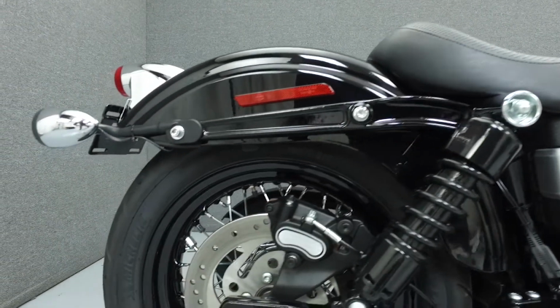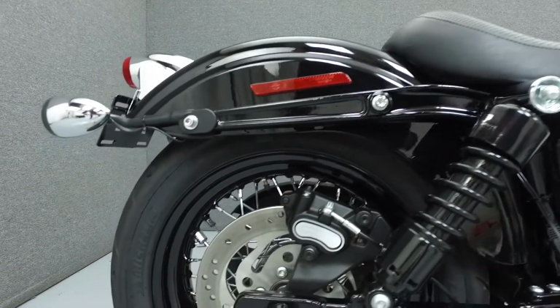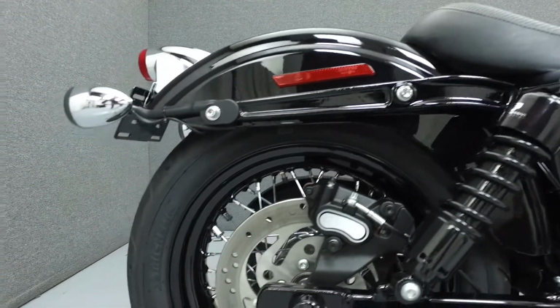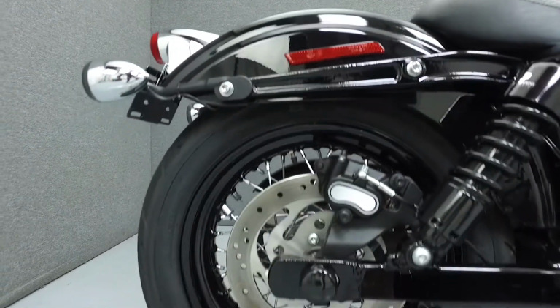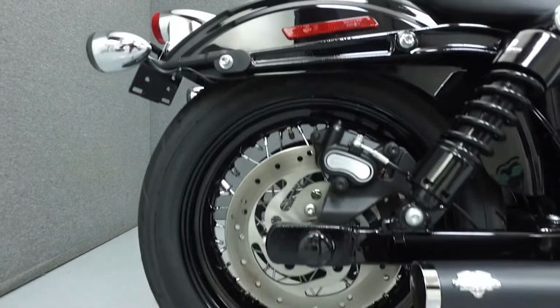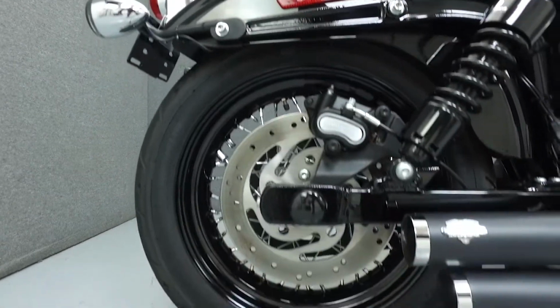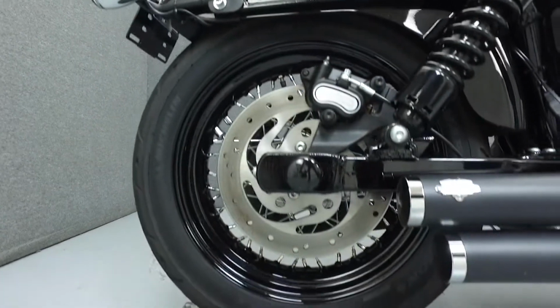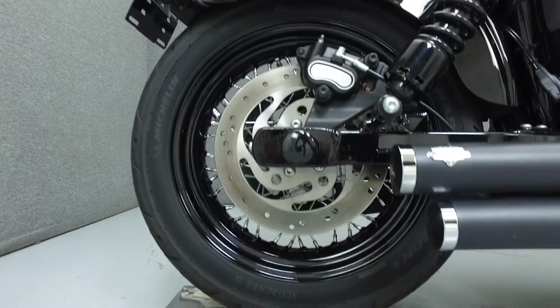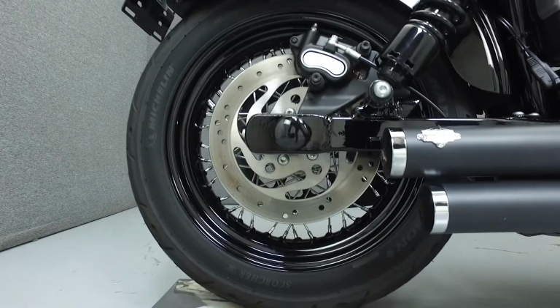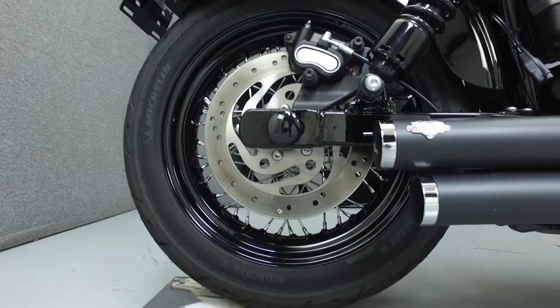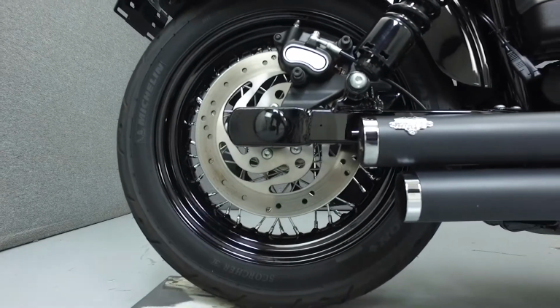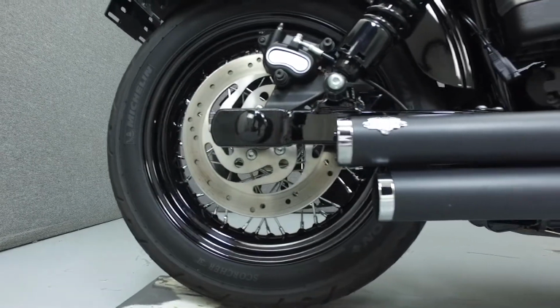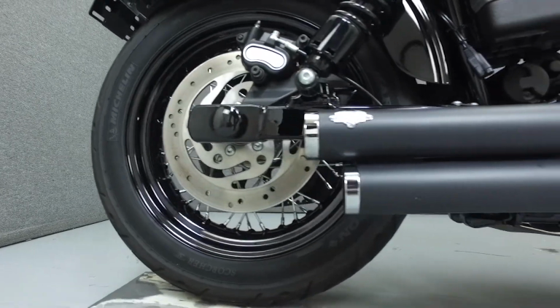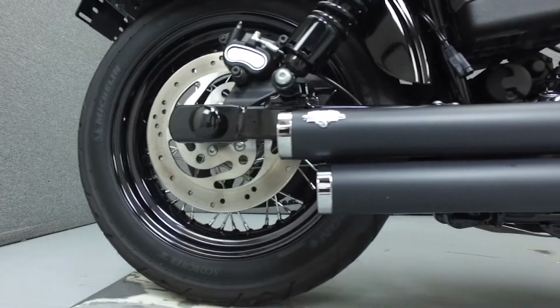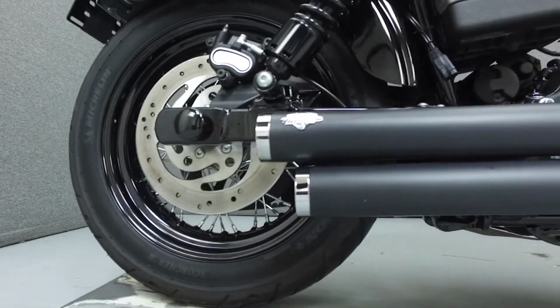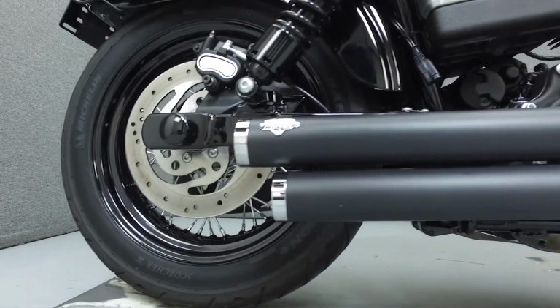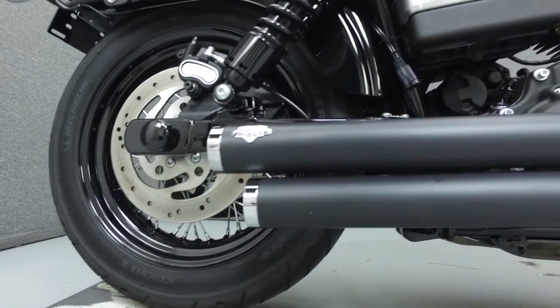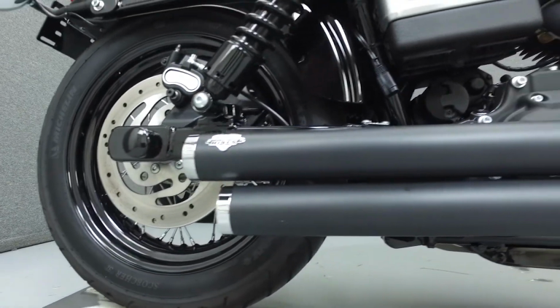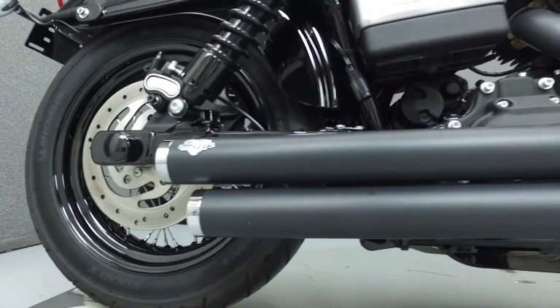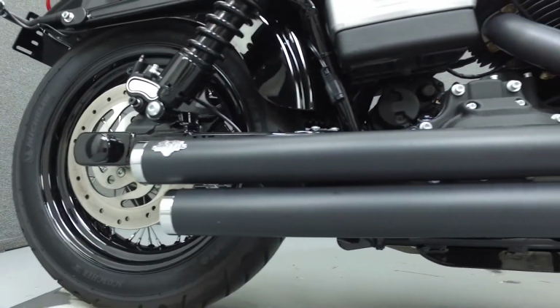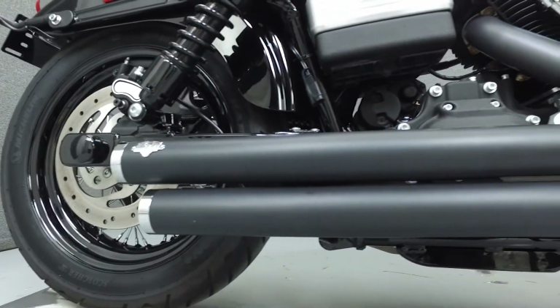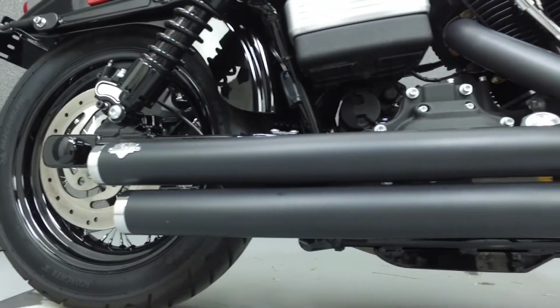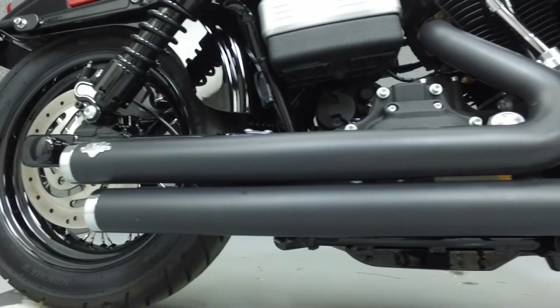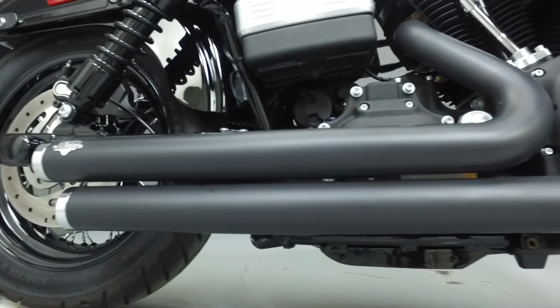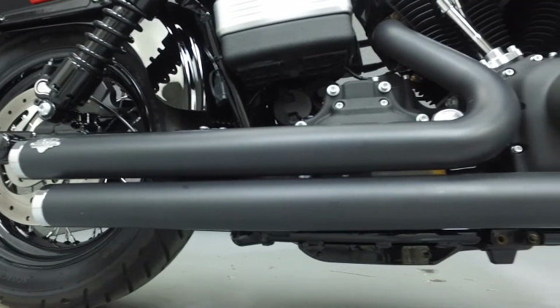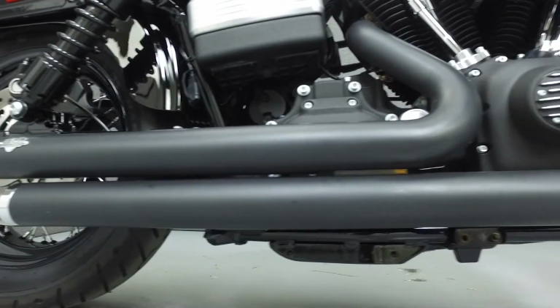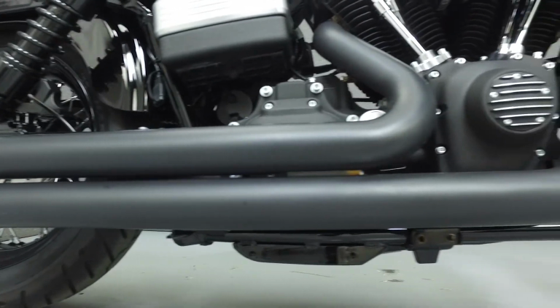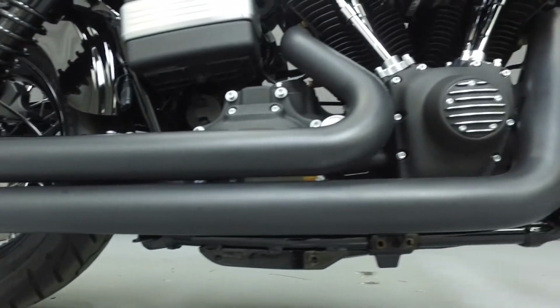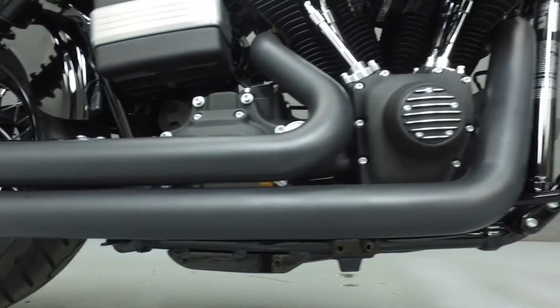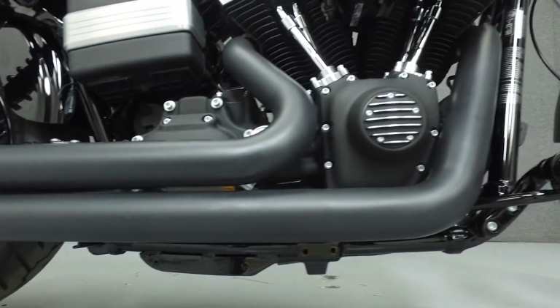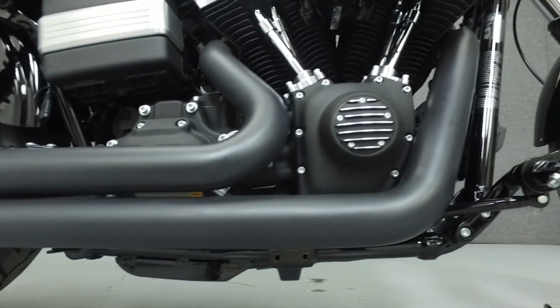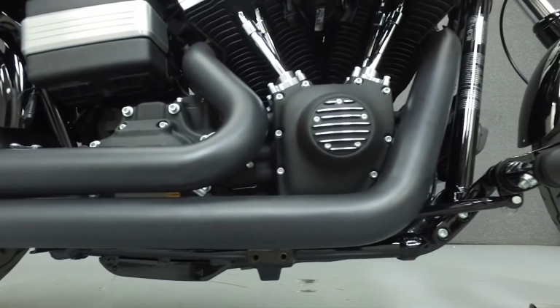This bike has been fully serviced and detailed and comes with a 90-day nationwide warranty. We've also purchased a CycleCheck's vehicle history report for this bike. You can view the report by clicking on the link on the right side of the screen.